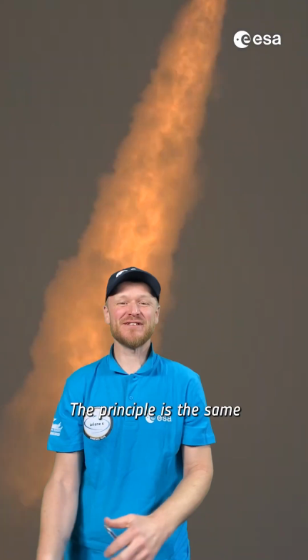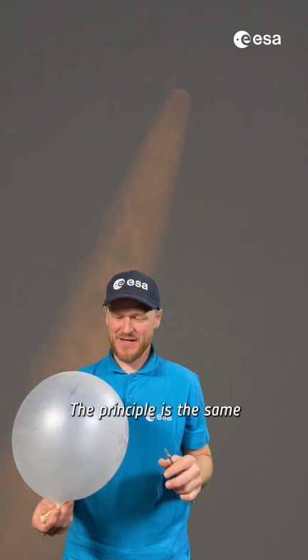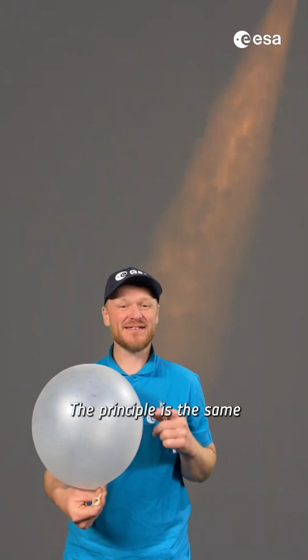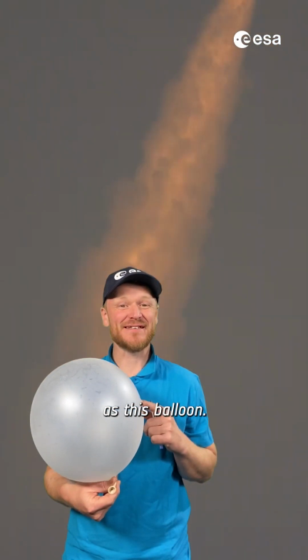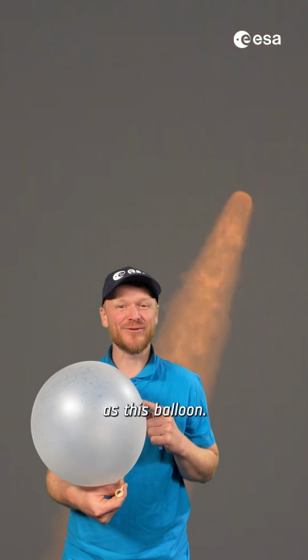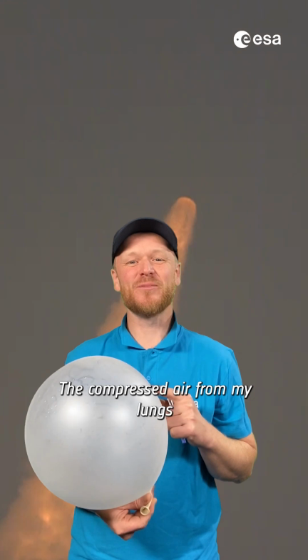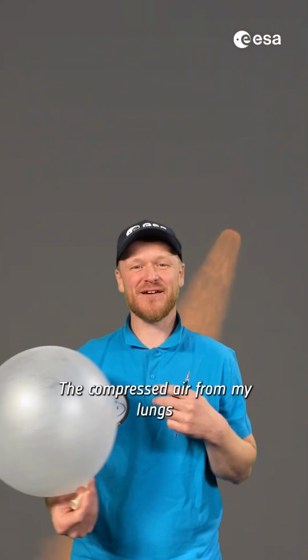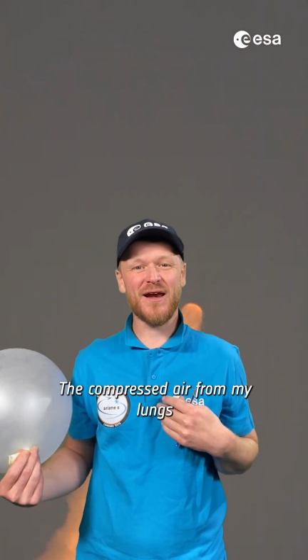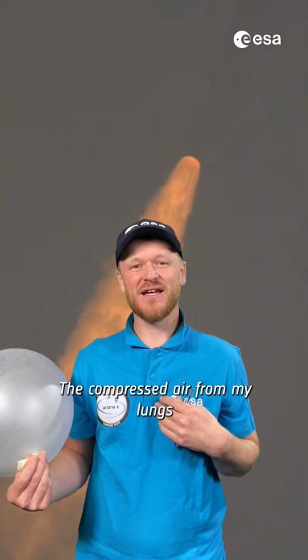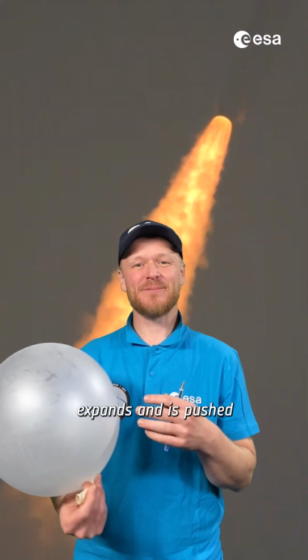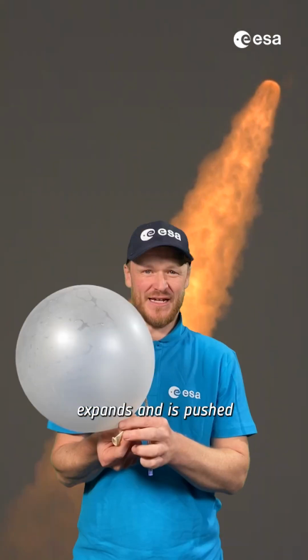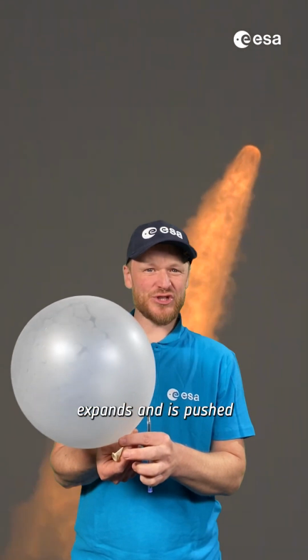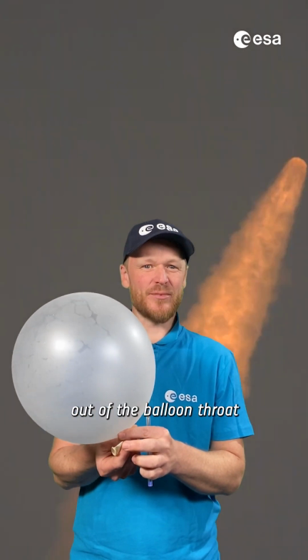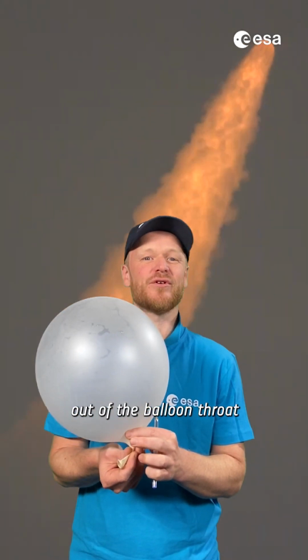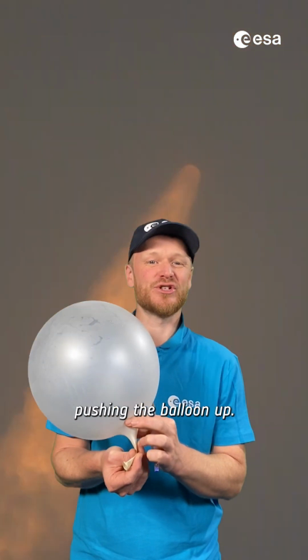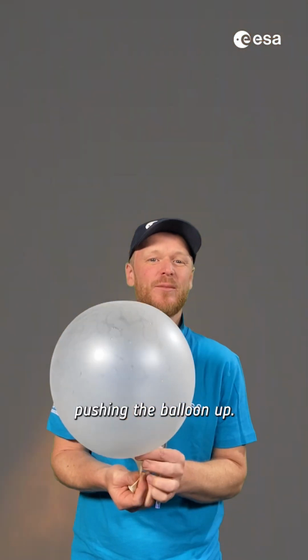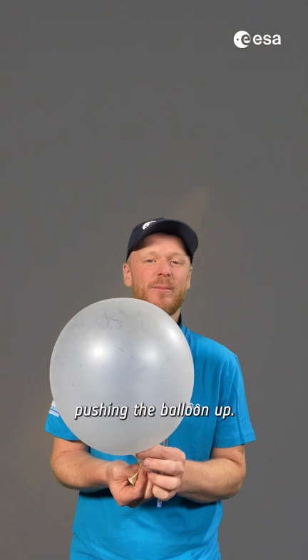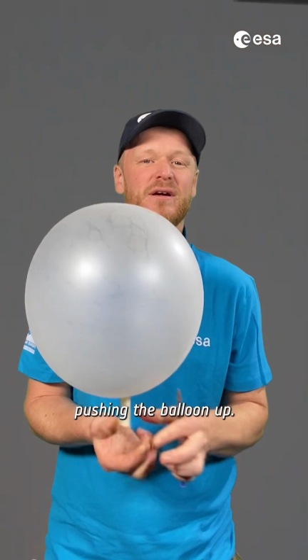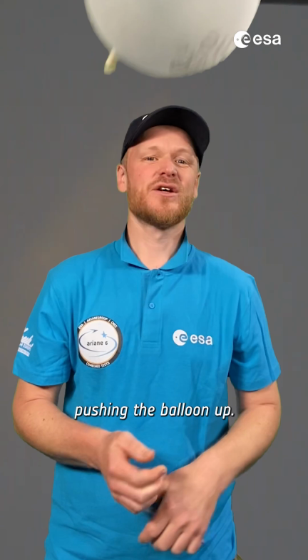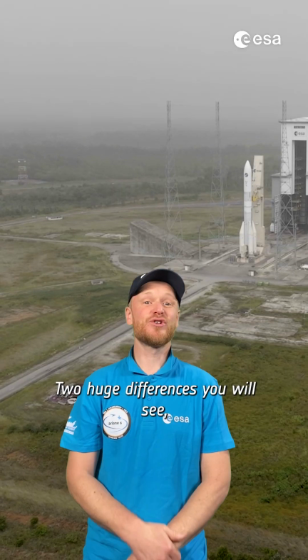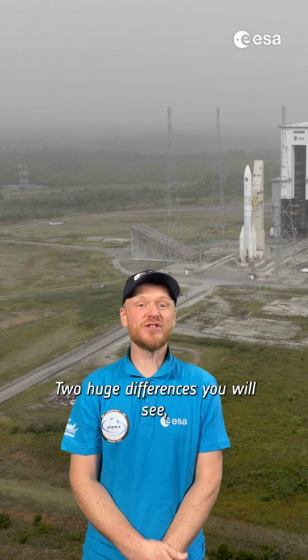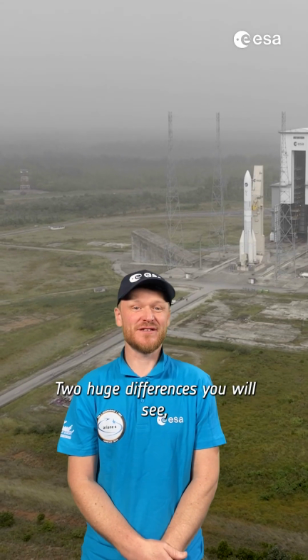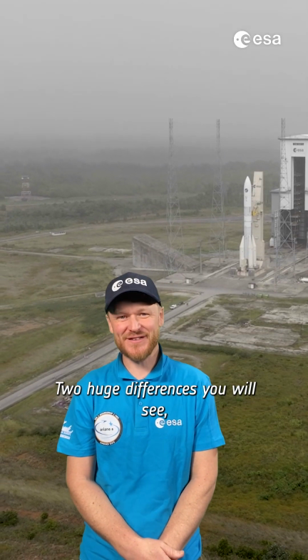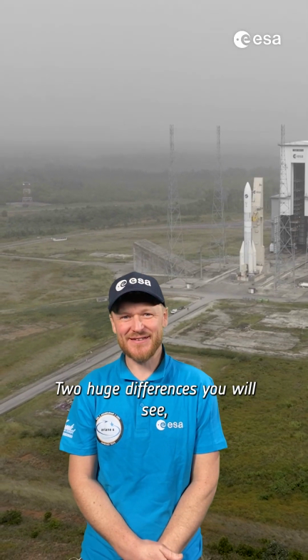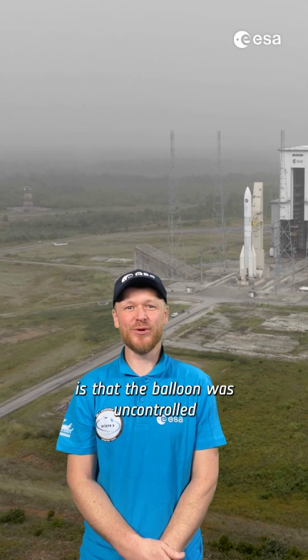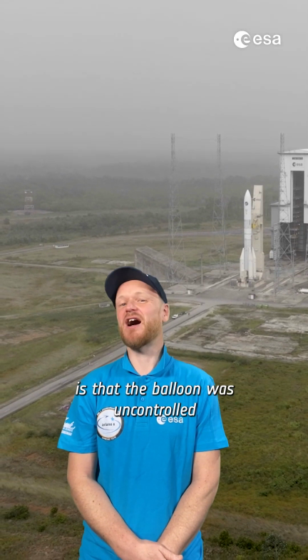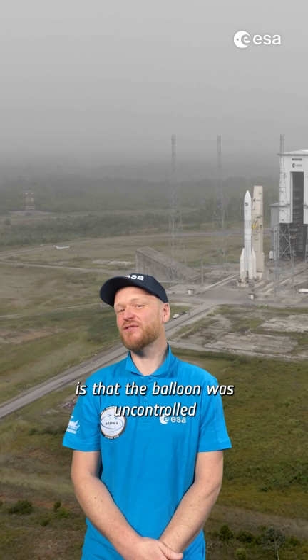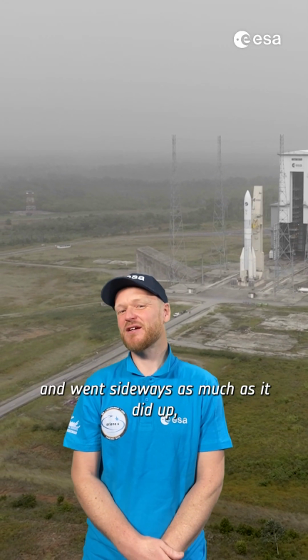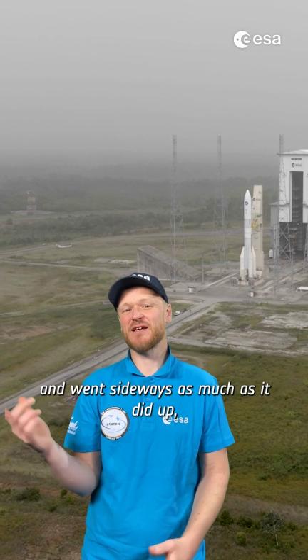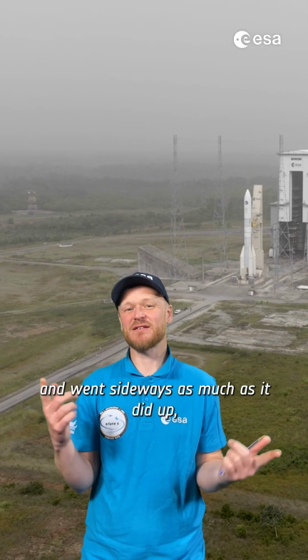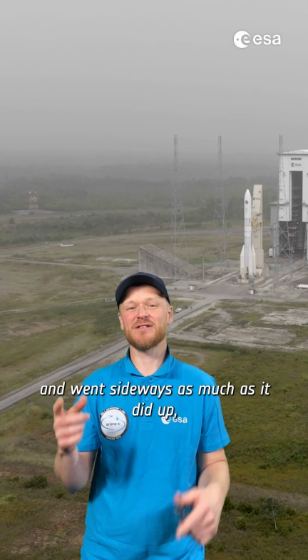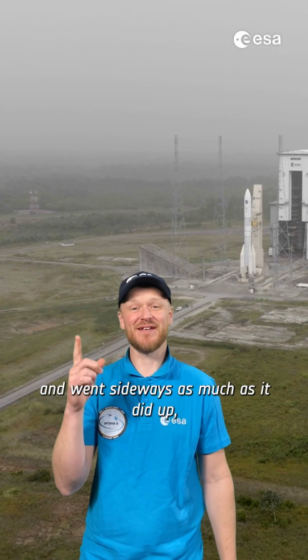The principle is the same as this balloon. The compressed air from my lungs expands and is pushed out of the balloon throat, pushing the balloon up. Two huge differences you will see is that the balloon was uncontrolled and went sideways as much as it did up.